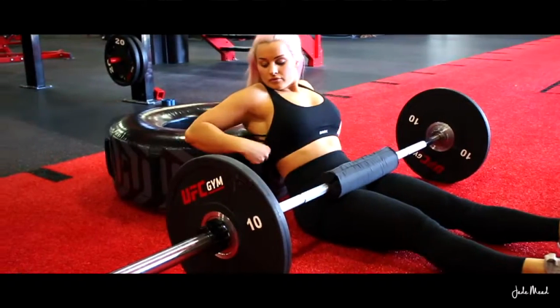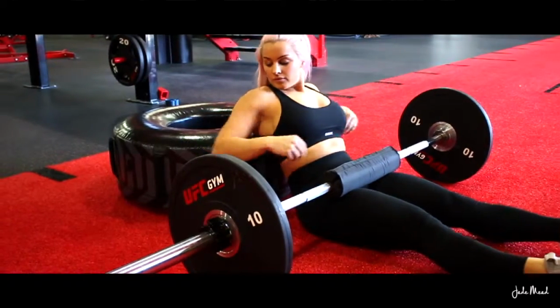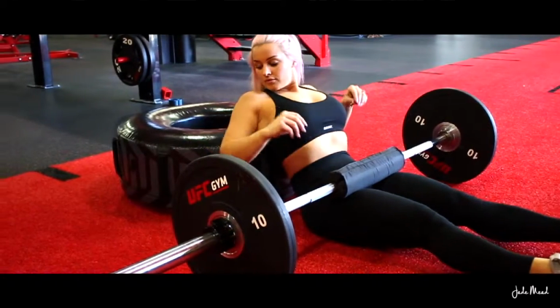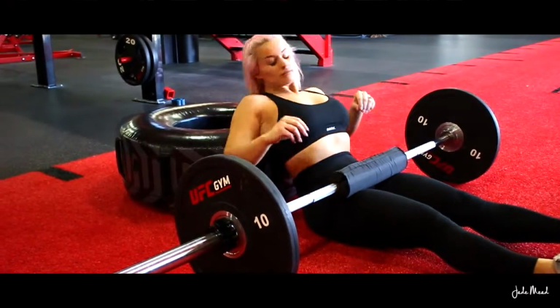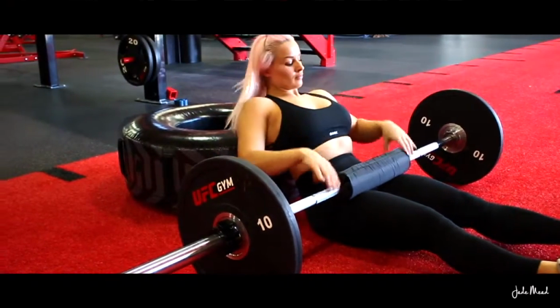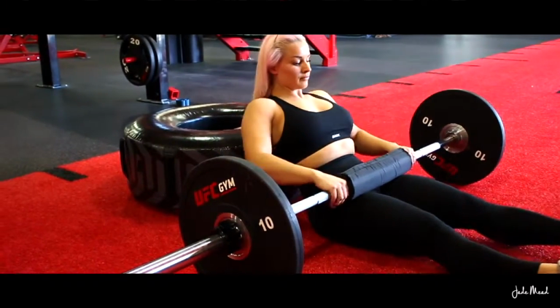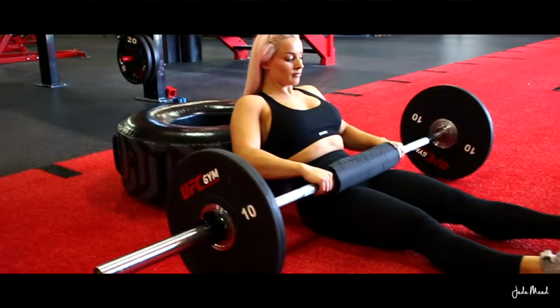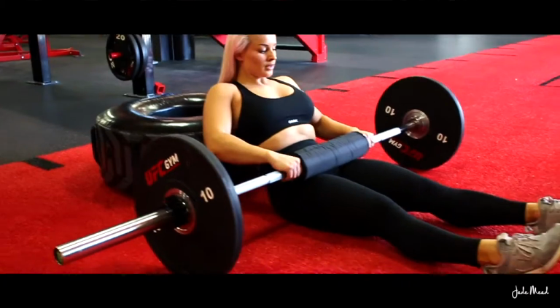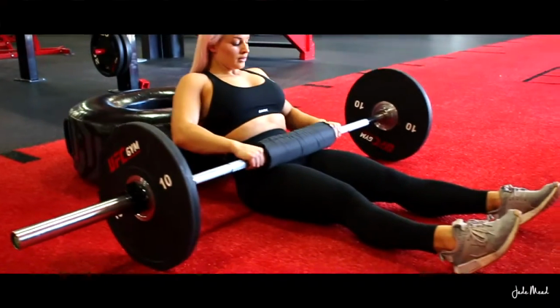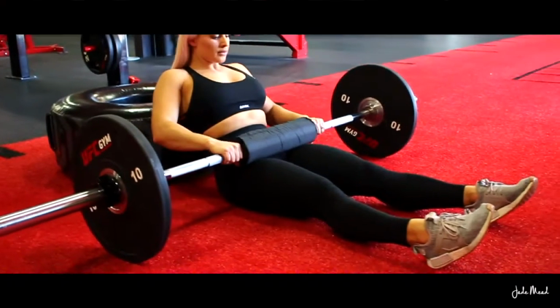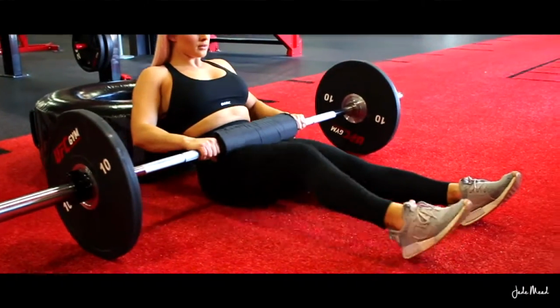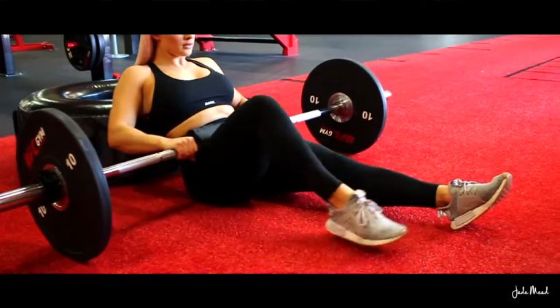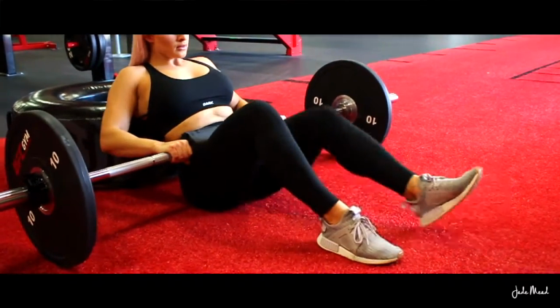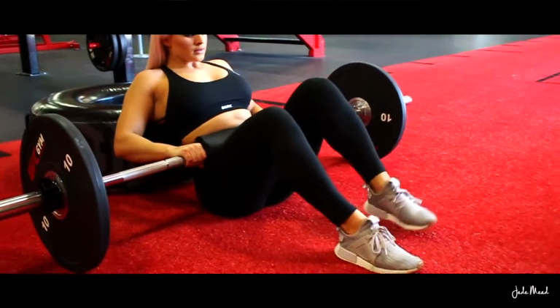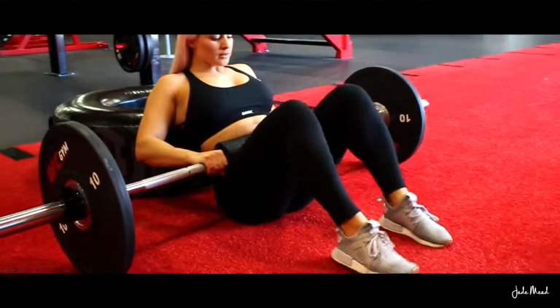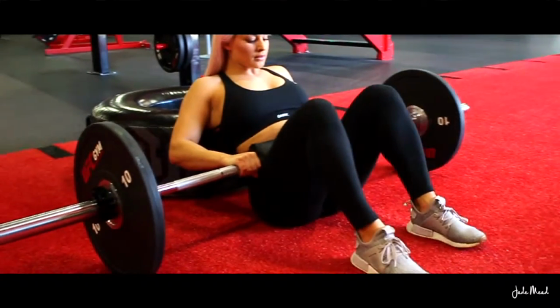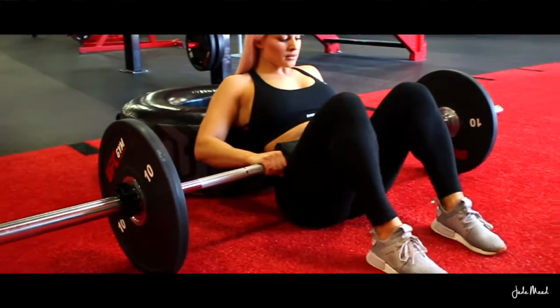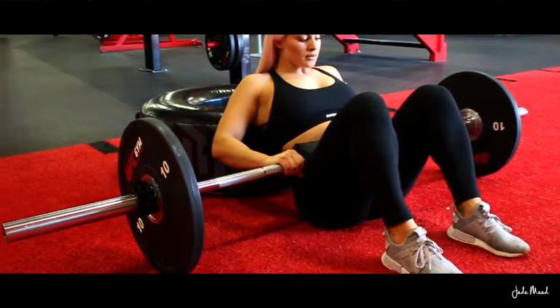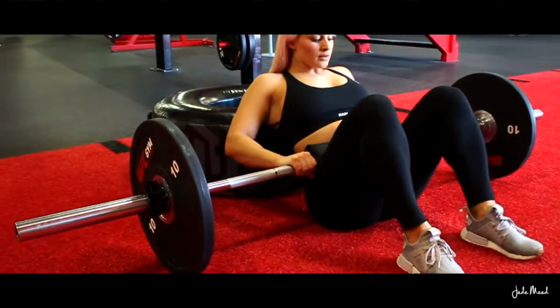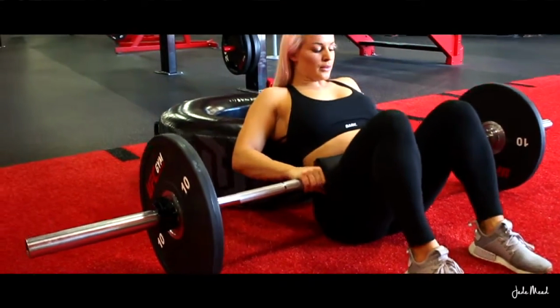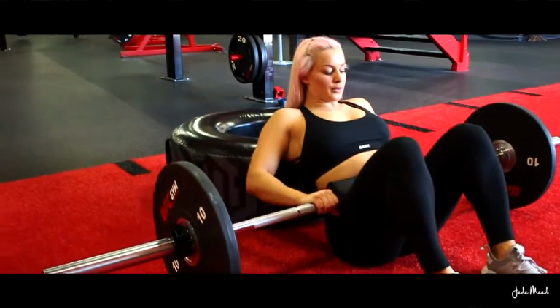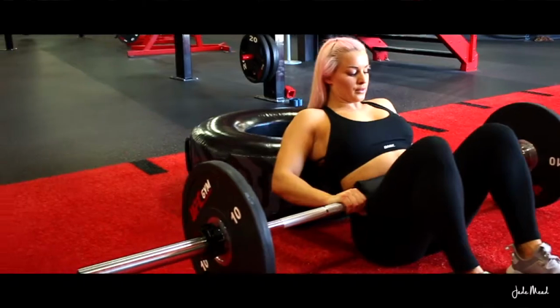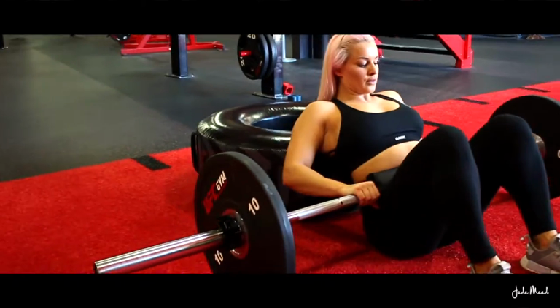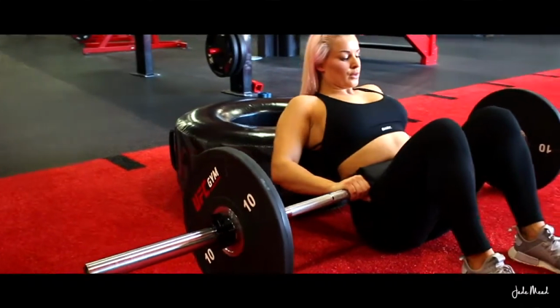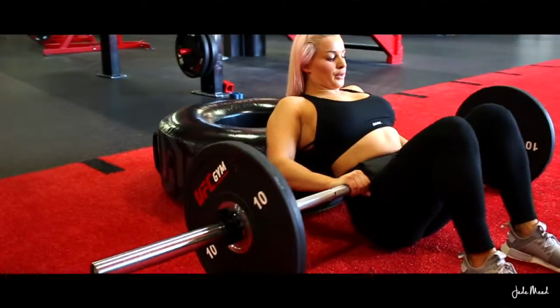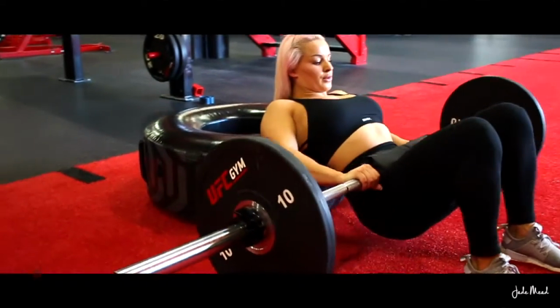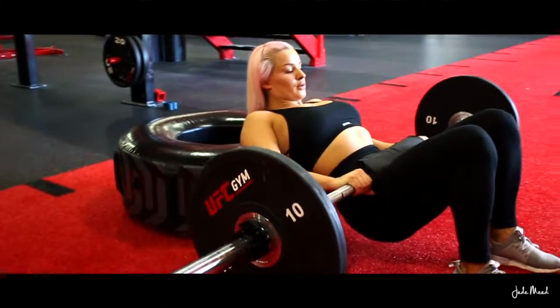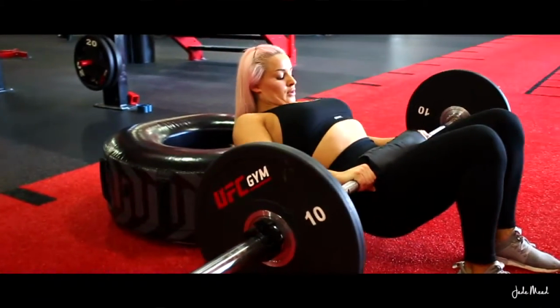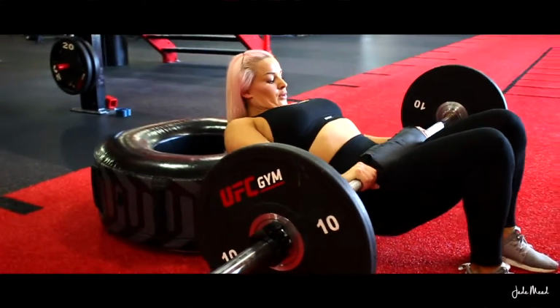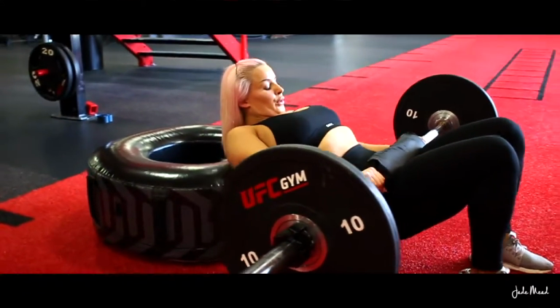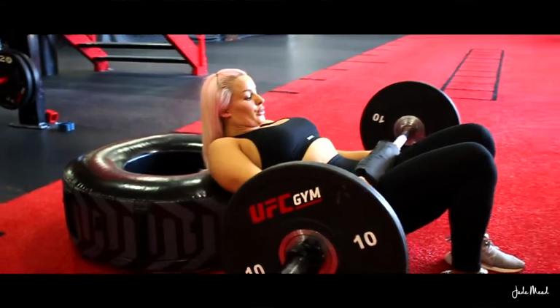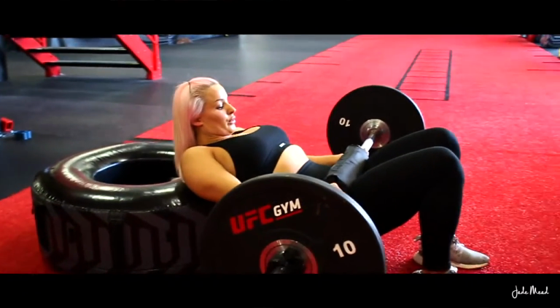To perform a barbell hip thrust, rest your upper back on a bench or something of similar height. Have your feet shoulder width apart with your shins vertical to the floor, making sure your feet aren't either too close or too far away from your body.